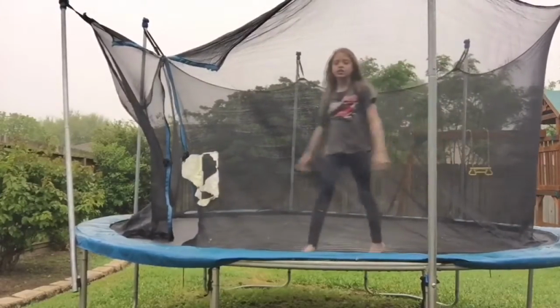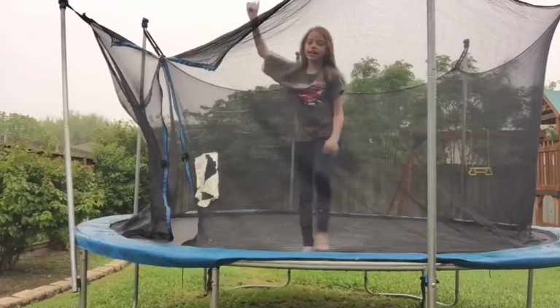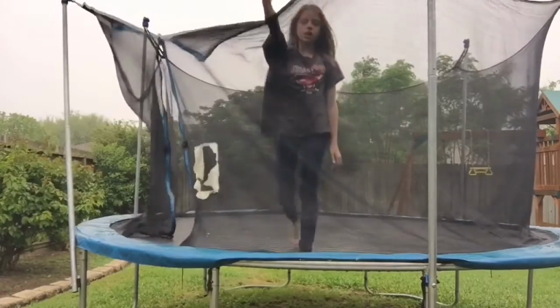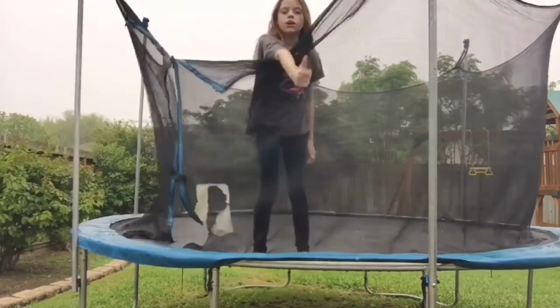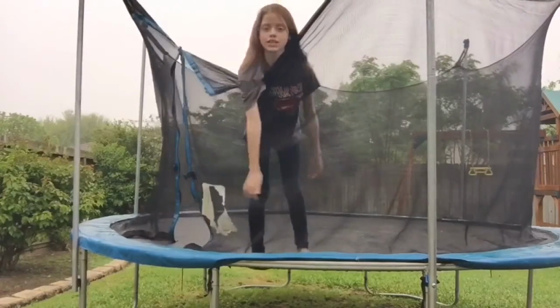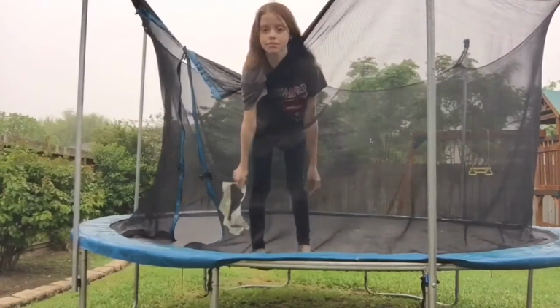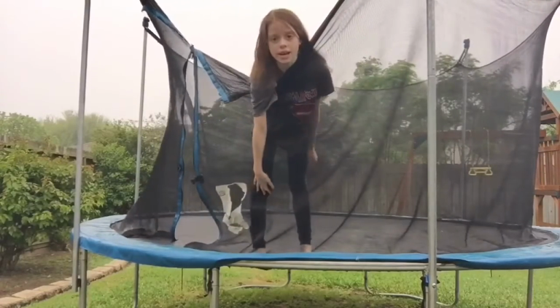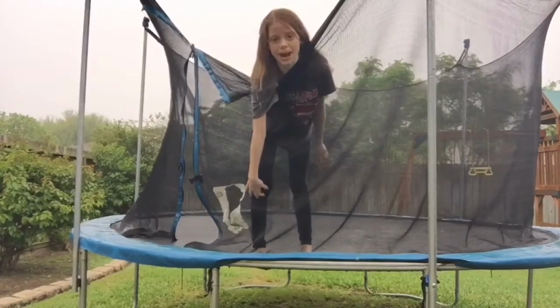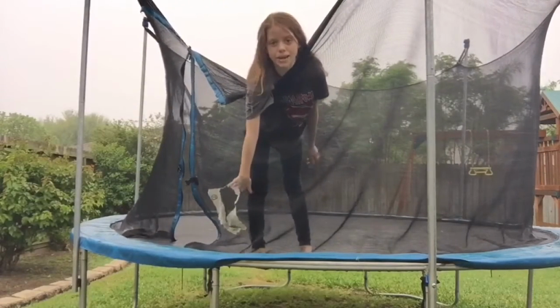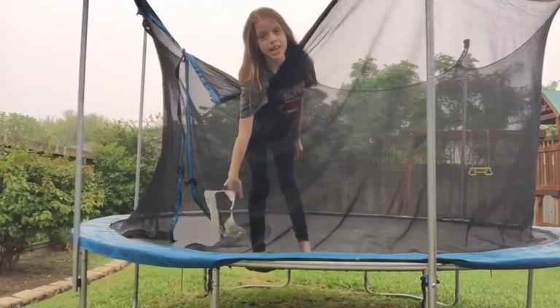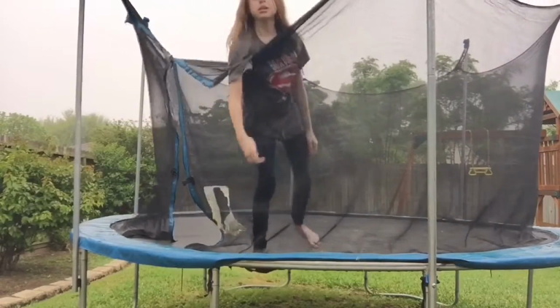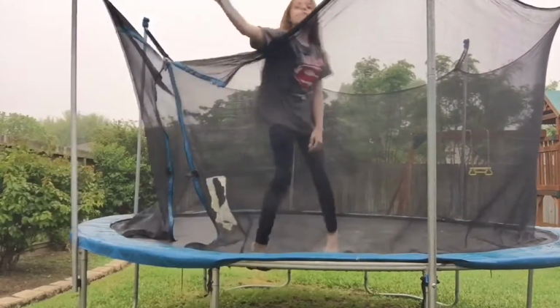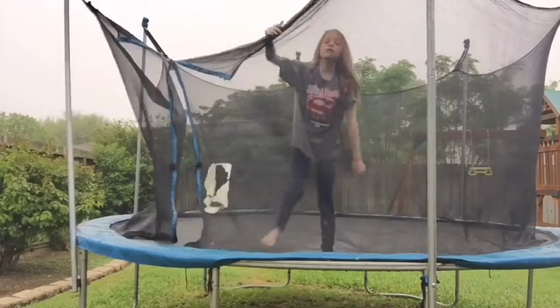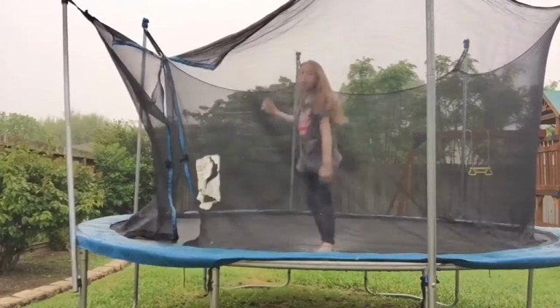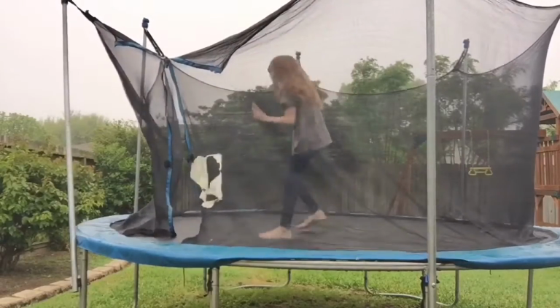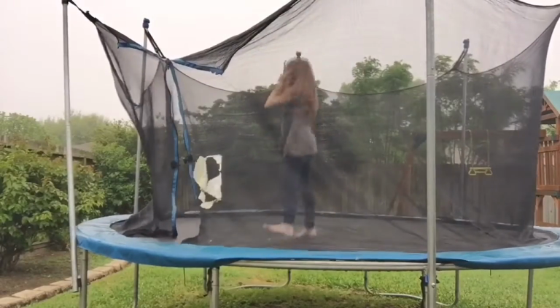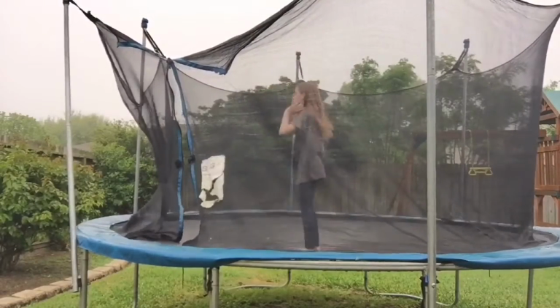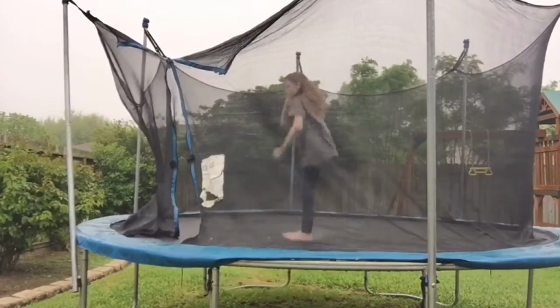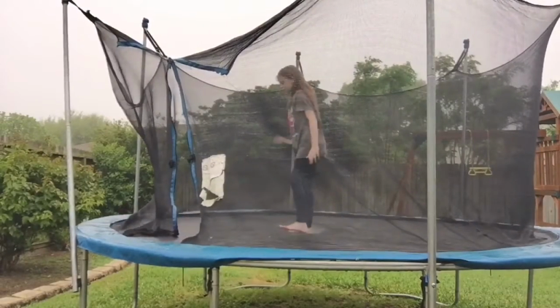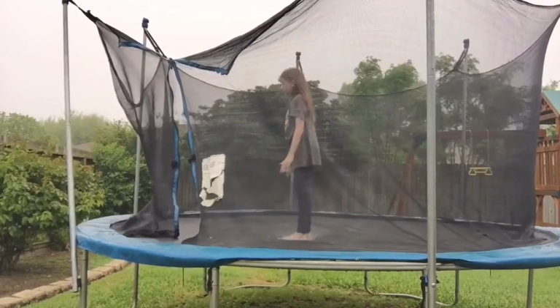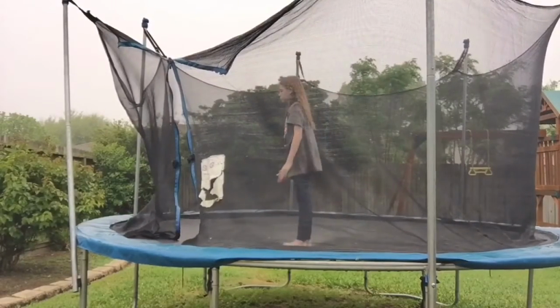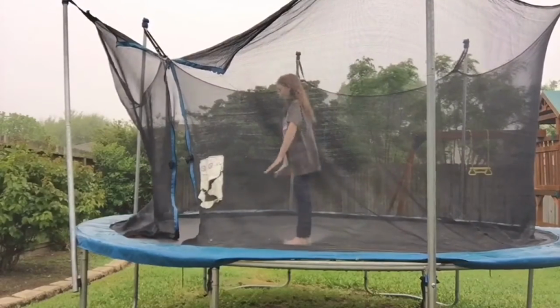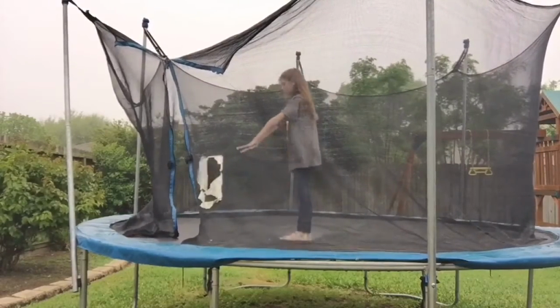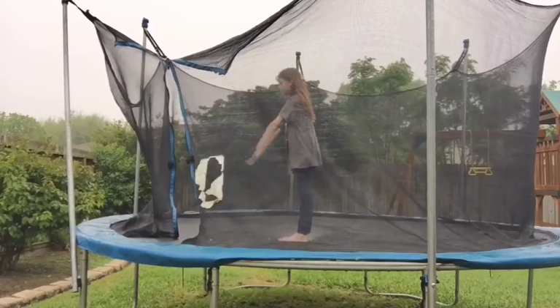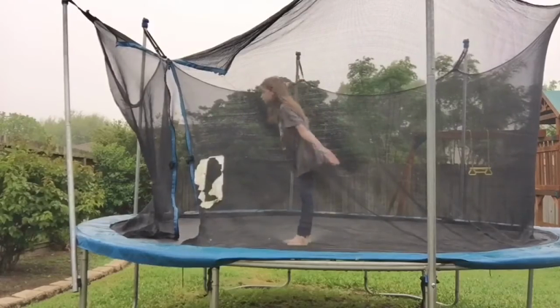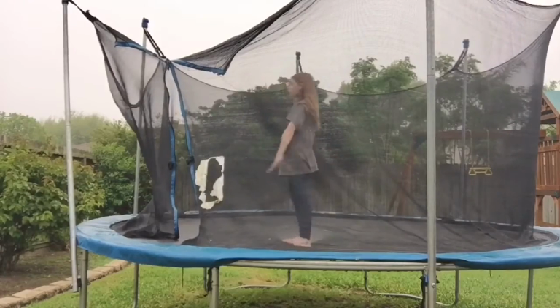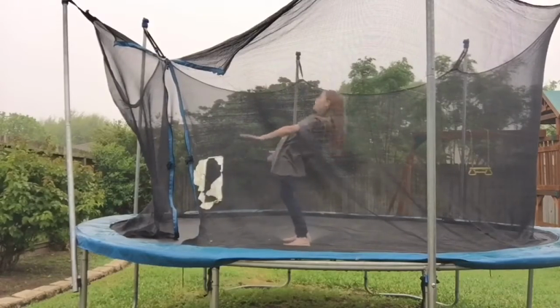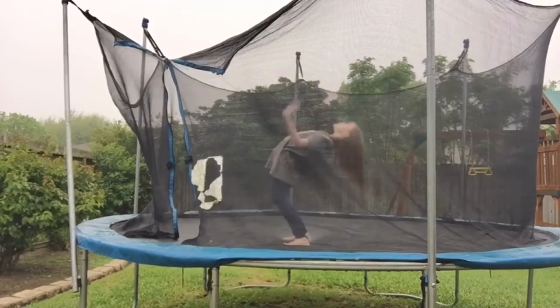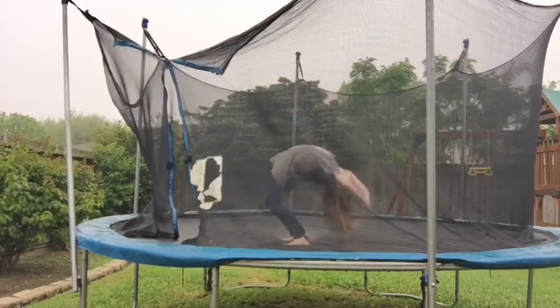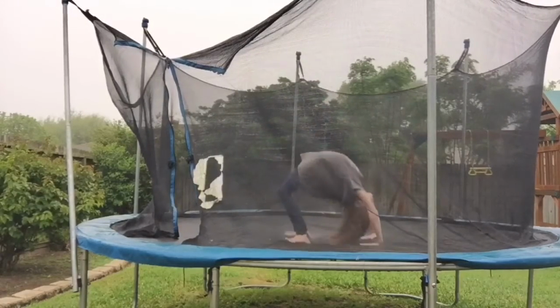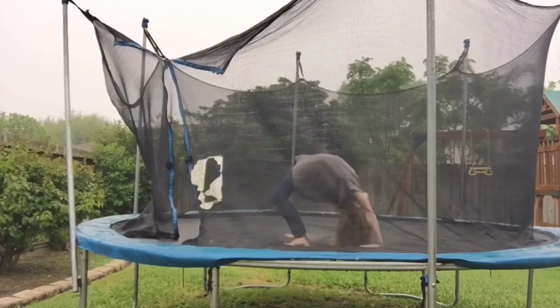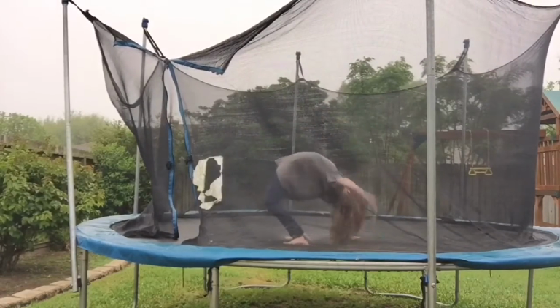That is wonderful! The next thing I'm going to do is a back bend, but instead I'm going to lift myself up. I'm going to put my legs together, put my hands up, go all the way back, and then lift myself up.